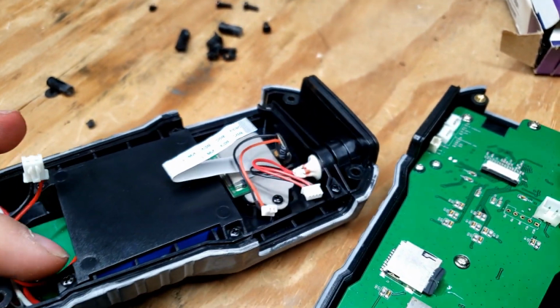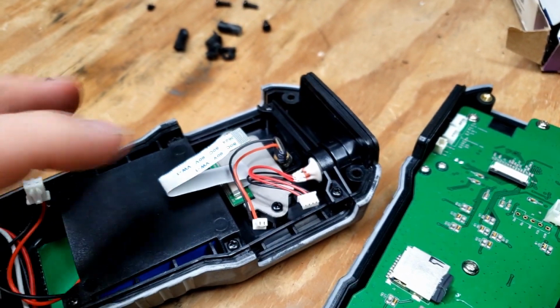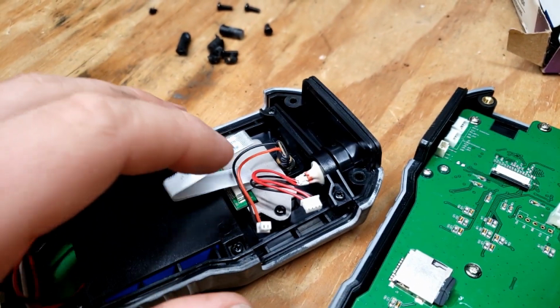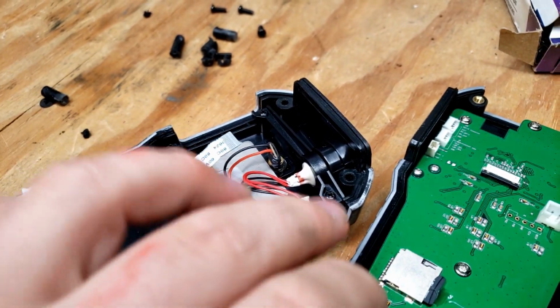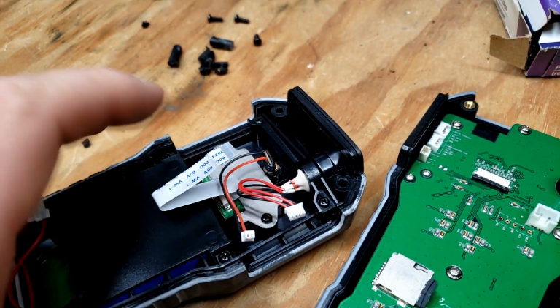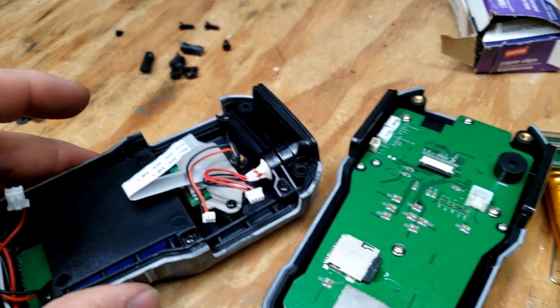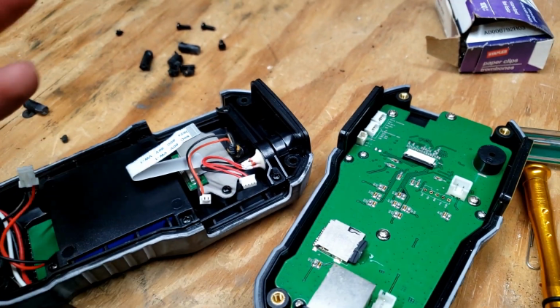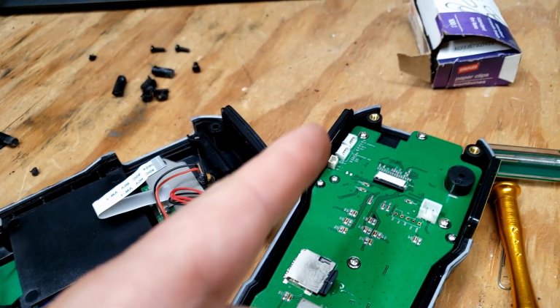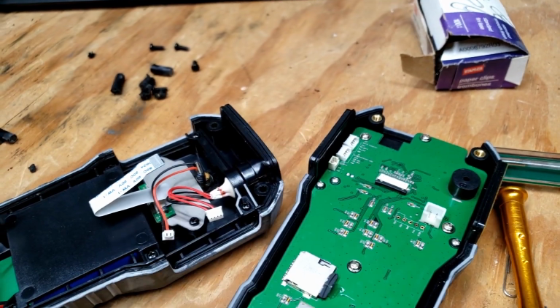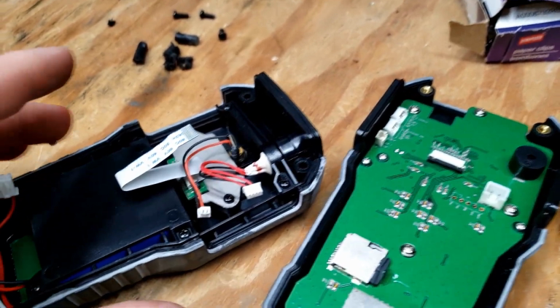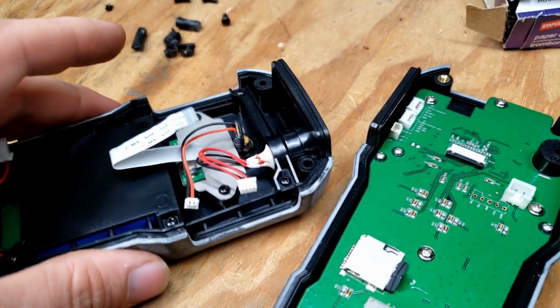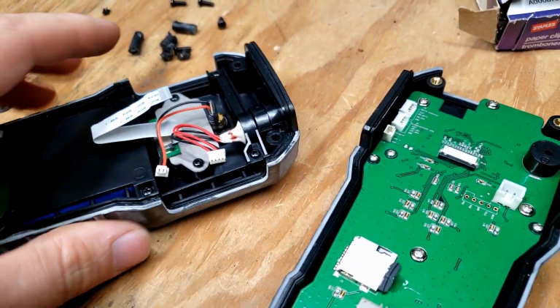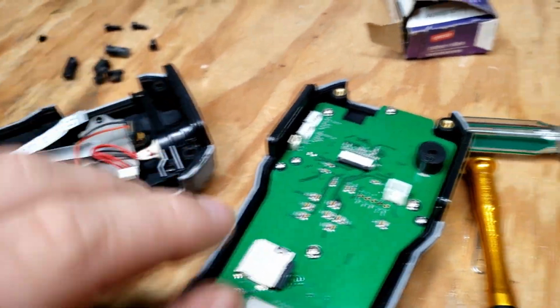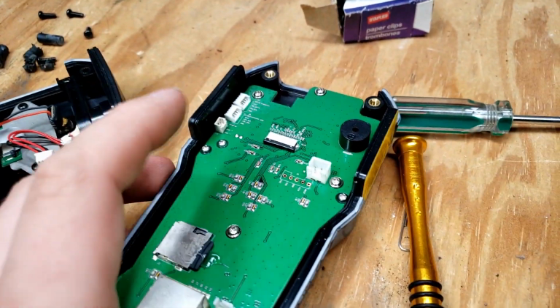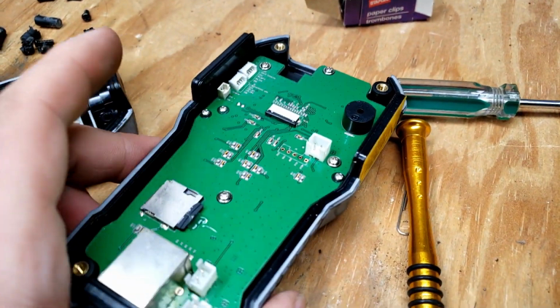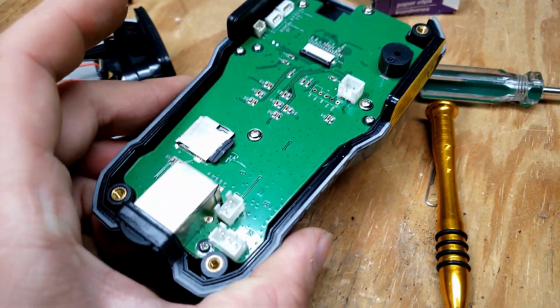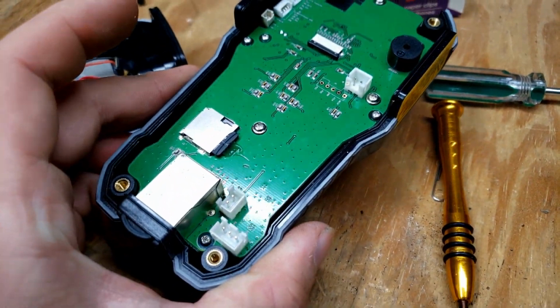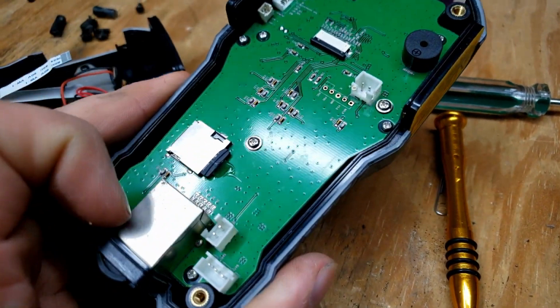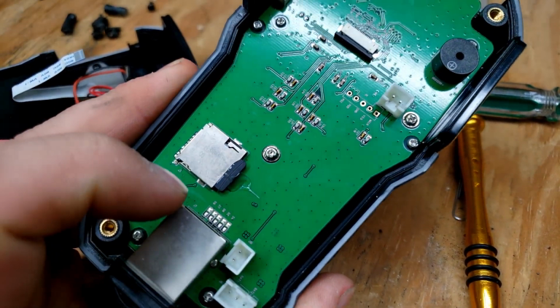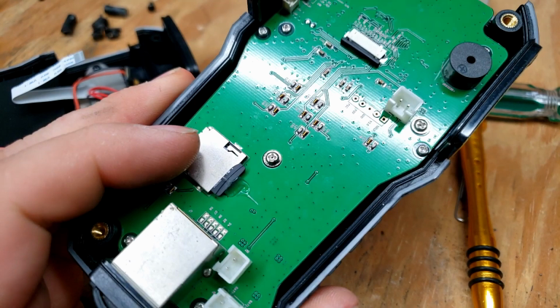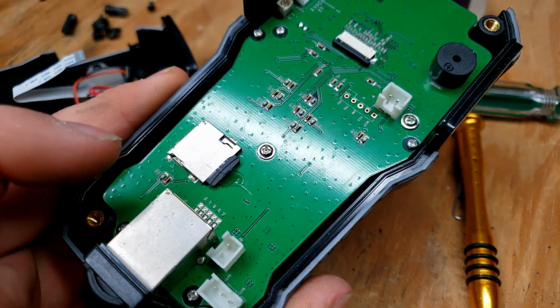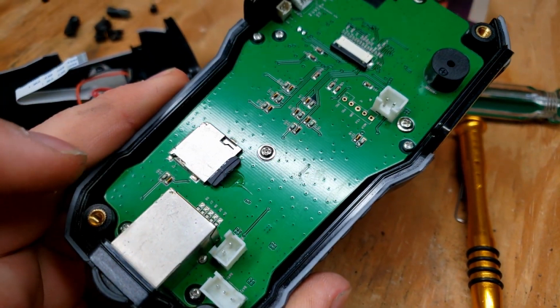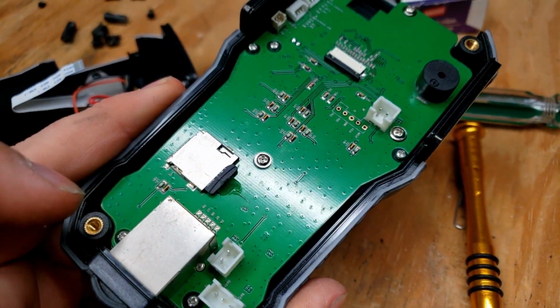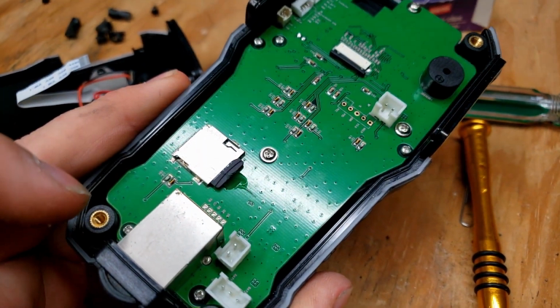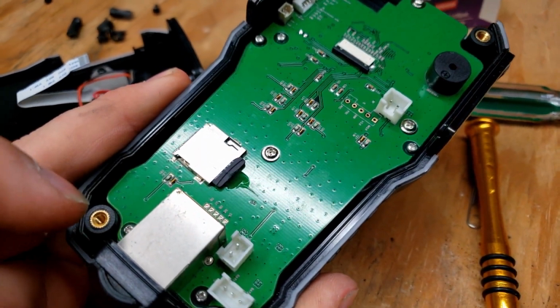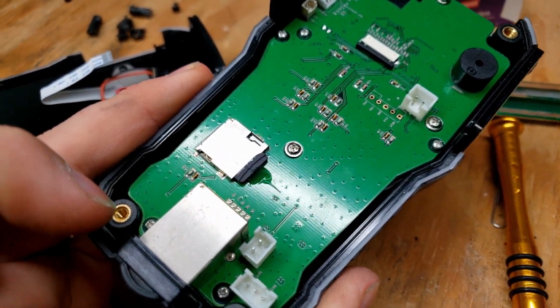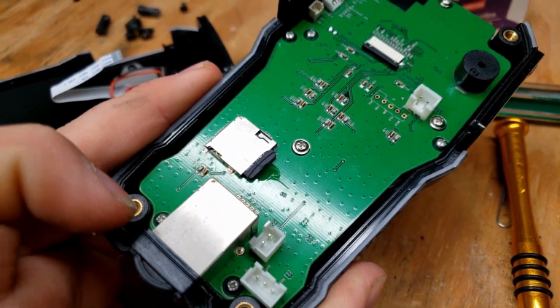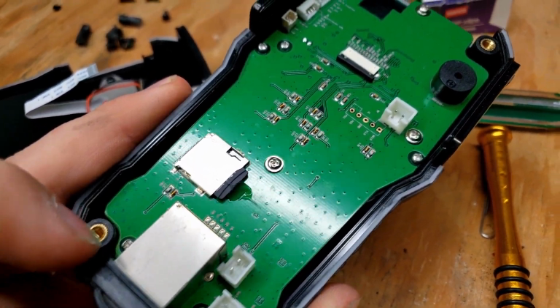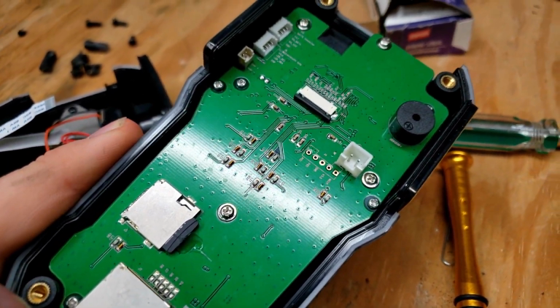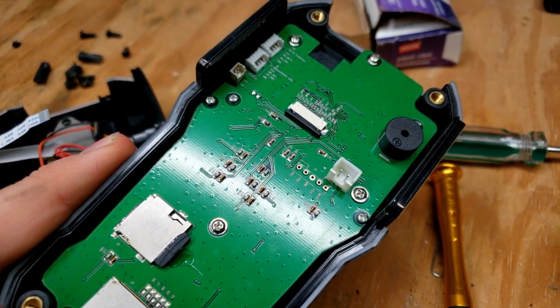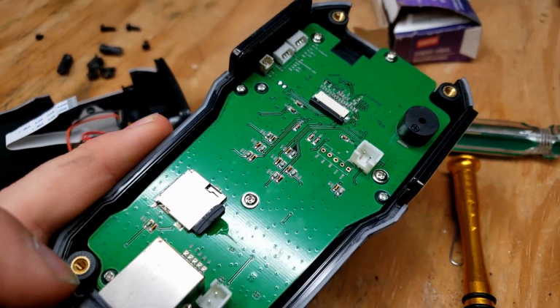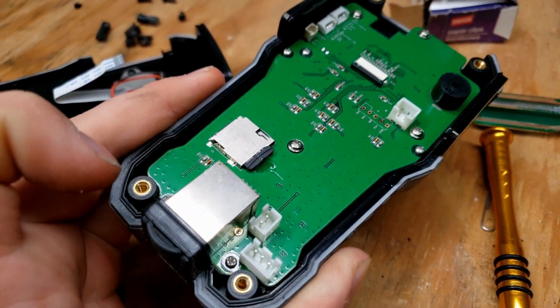And then we have a thermal camera and — not an antenna cable, but a moisture detector sensor cable there. Very cool. And of course, the main PCB. I'm assuming this software is stored on that micro SD card. I don't particularly like that, but it is.